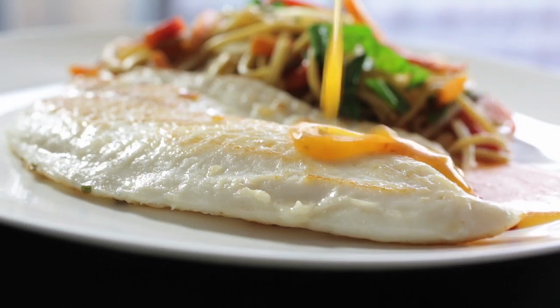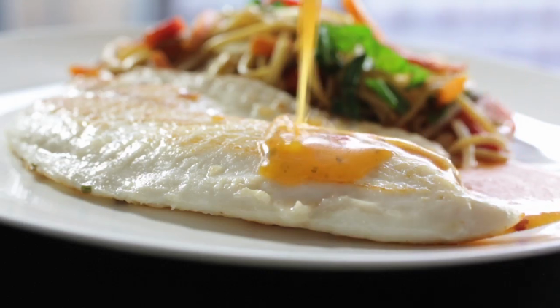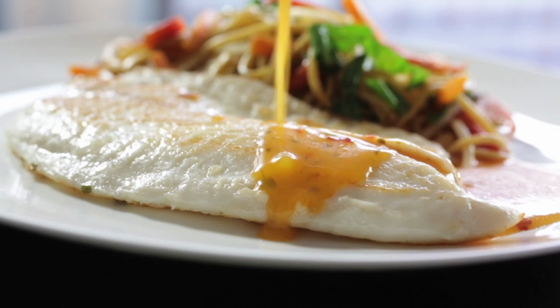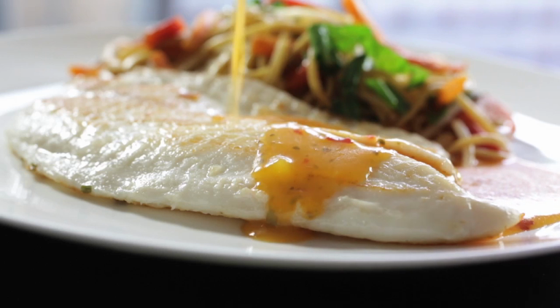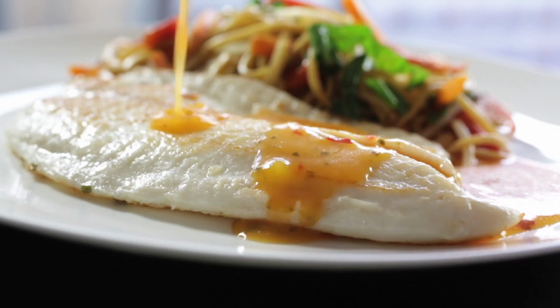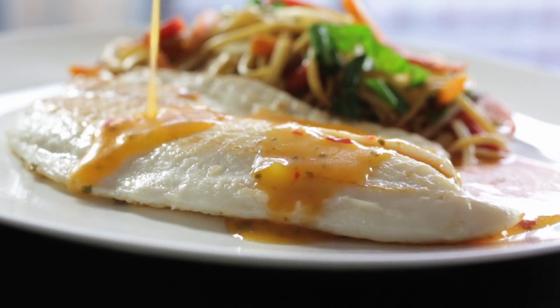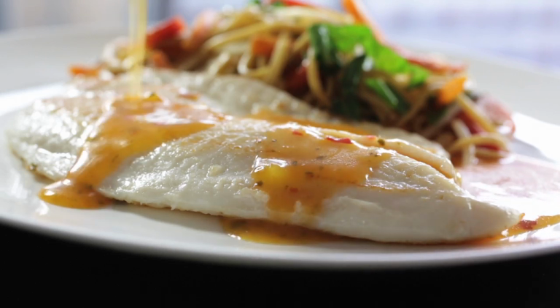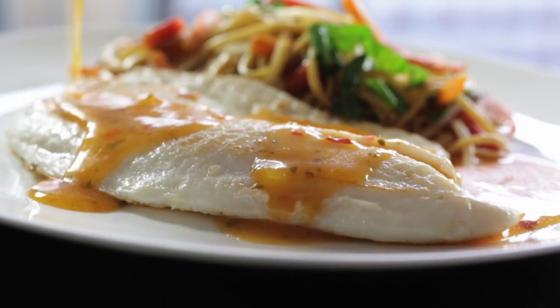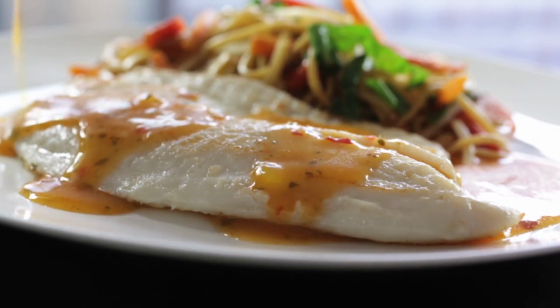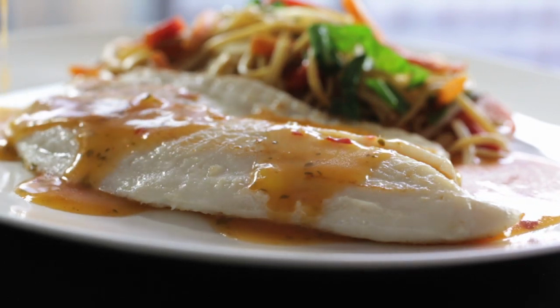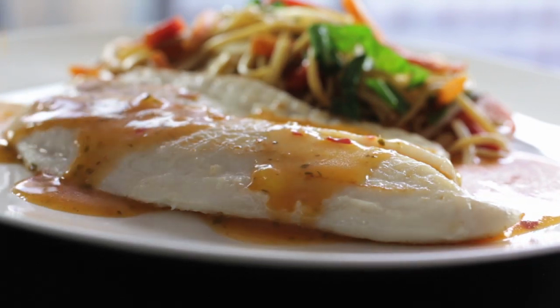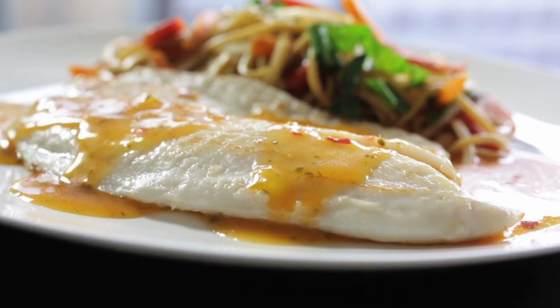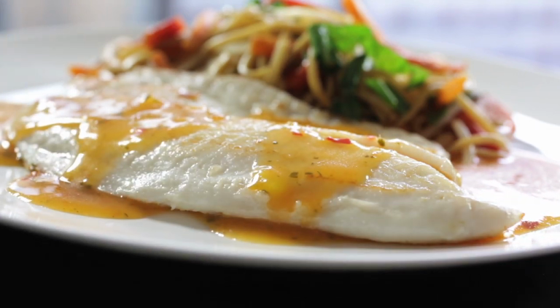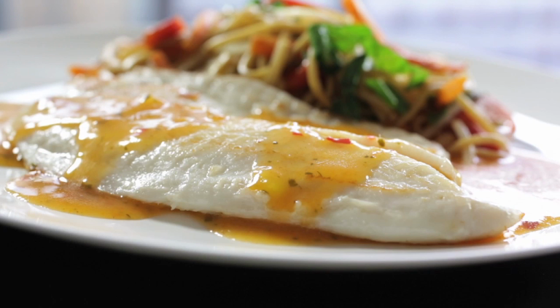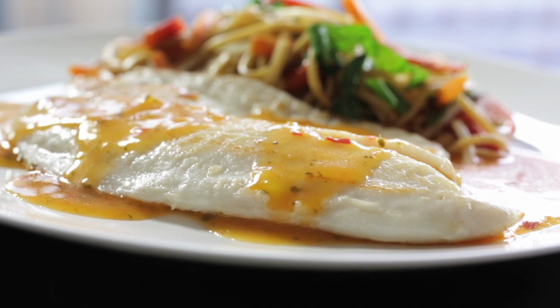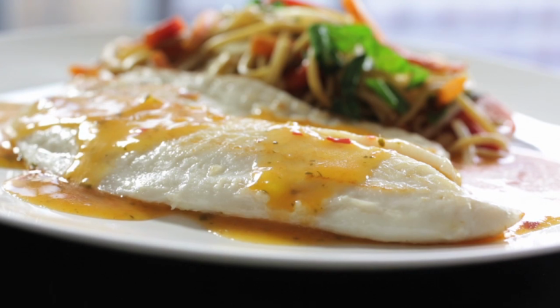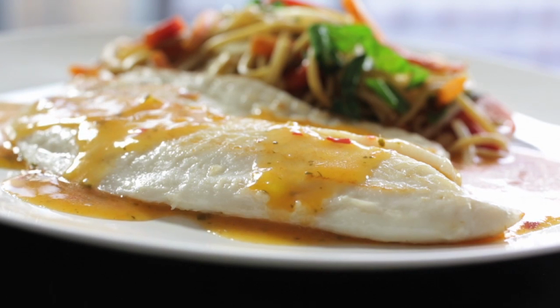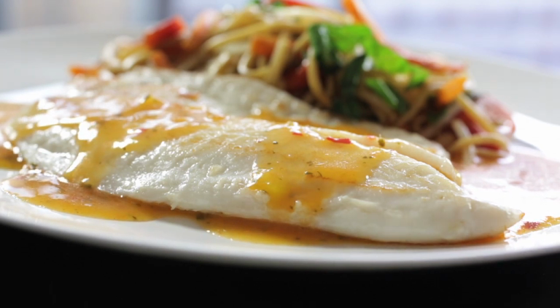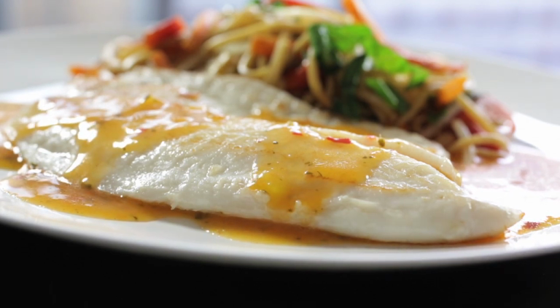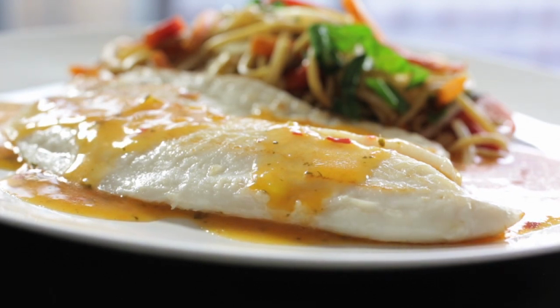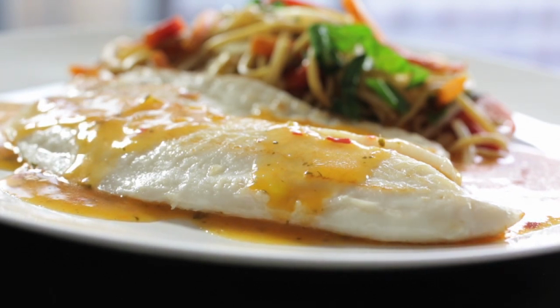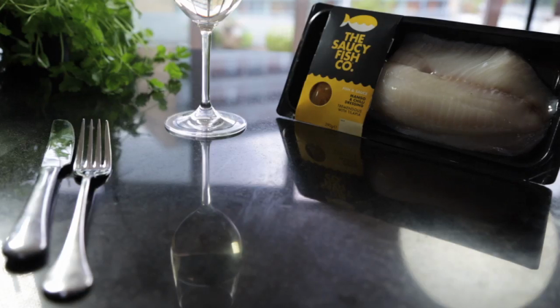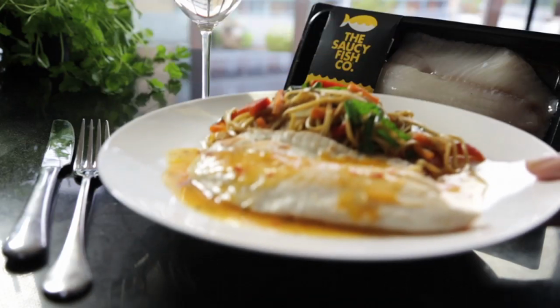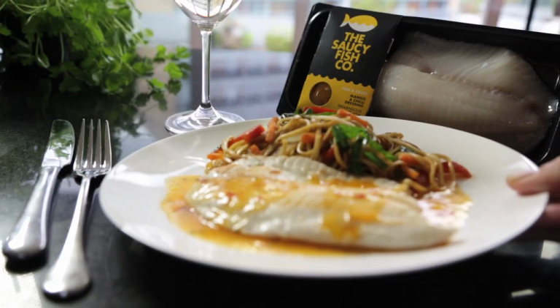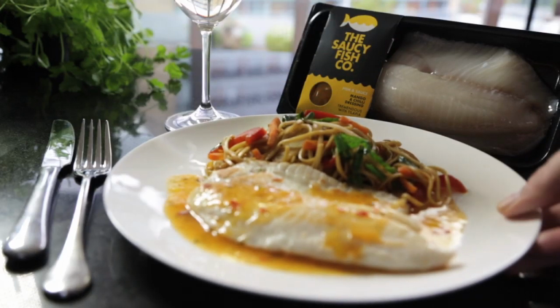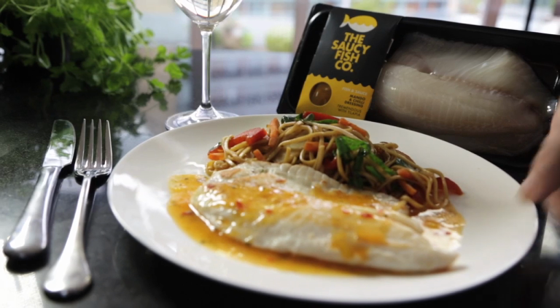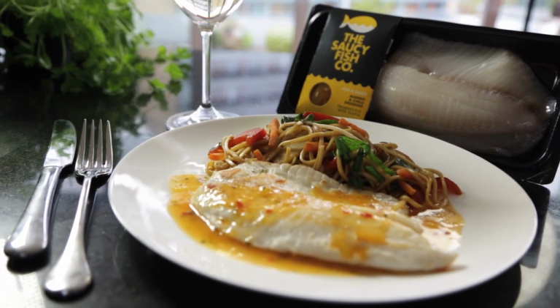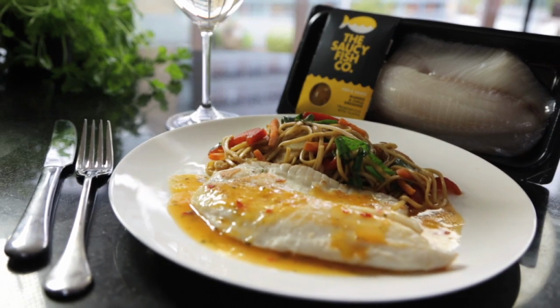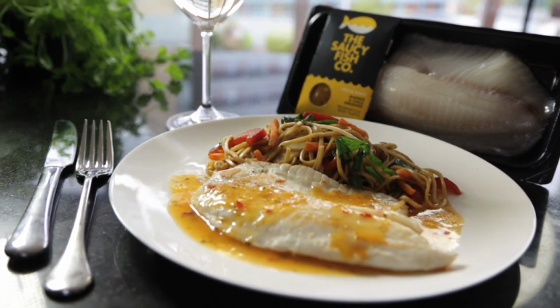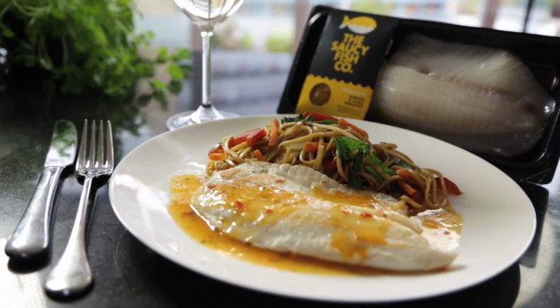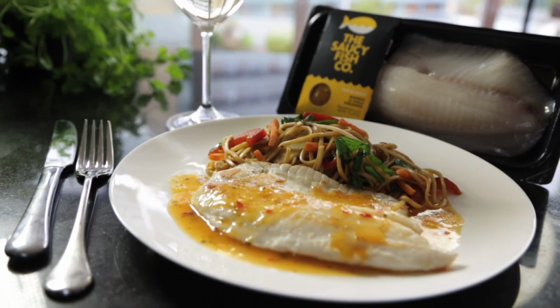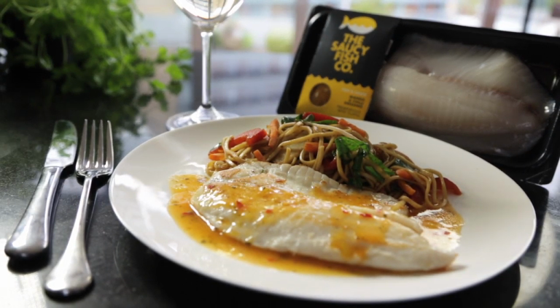If you enjoy the orange and the fennel flavour combination, we also do, at the Saucy Fish Co, tilapia with mango and chilli dressing. The heat of the chilli and the sweetness of the mango is a fantastic flavour pairing — it's so quick and so easy.